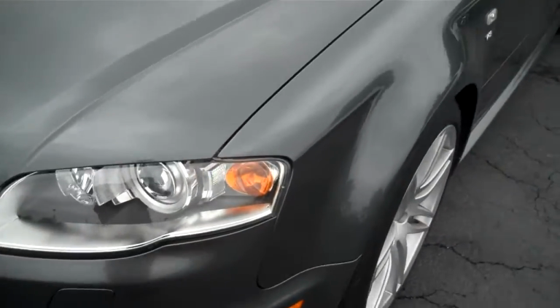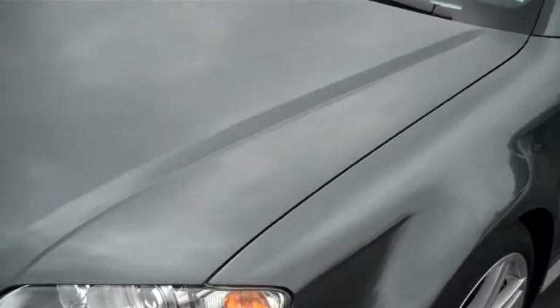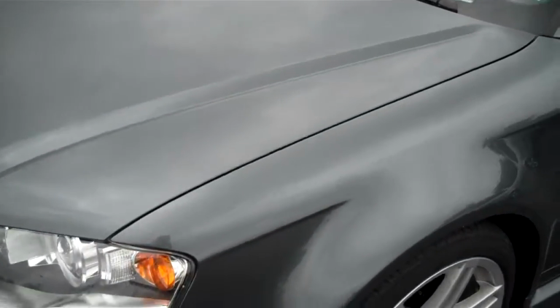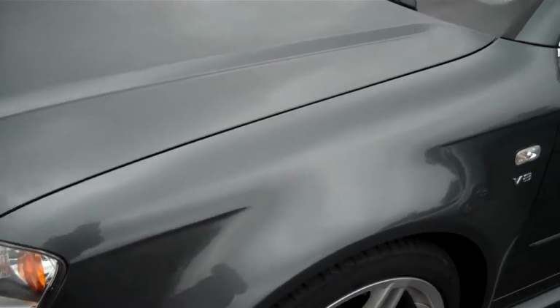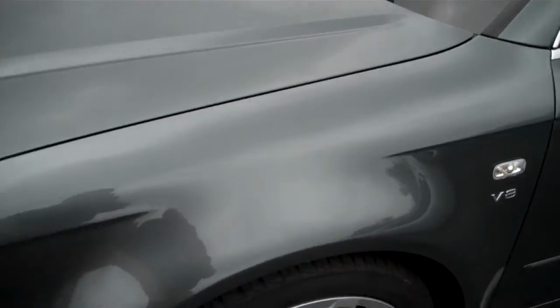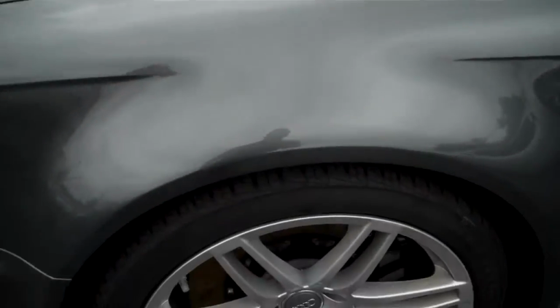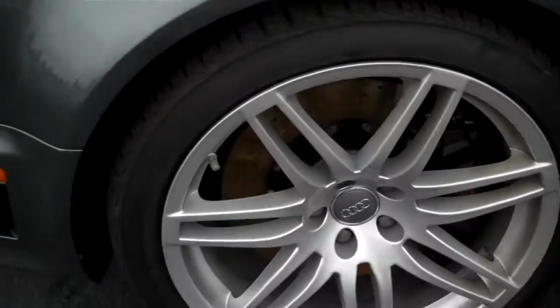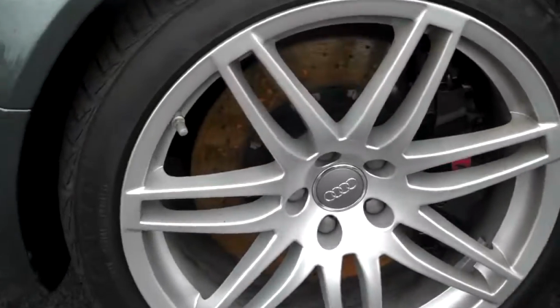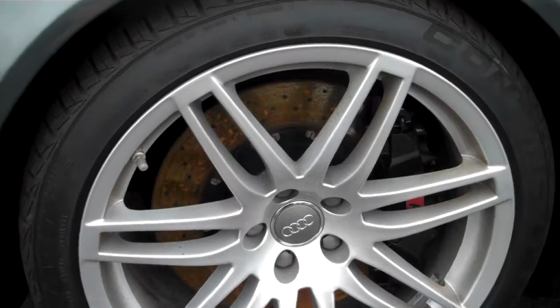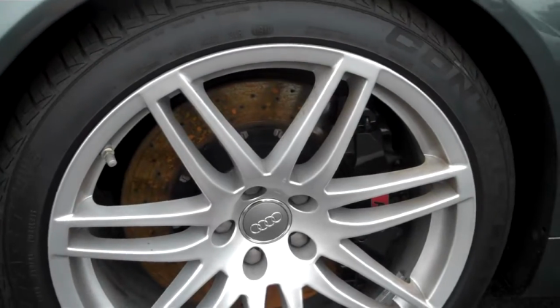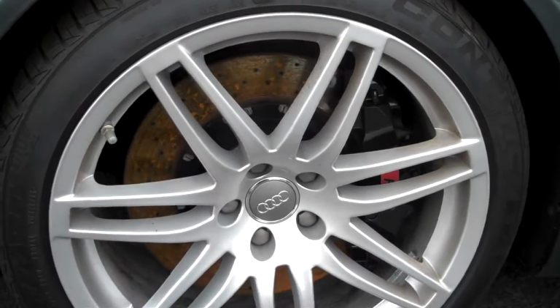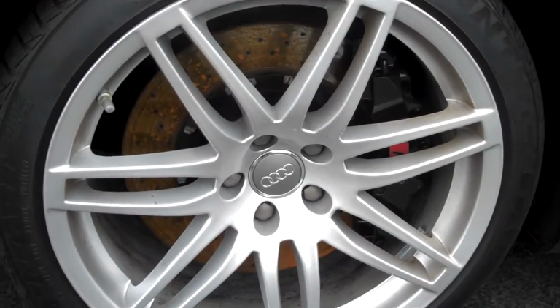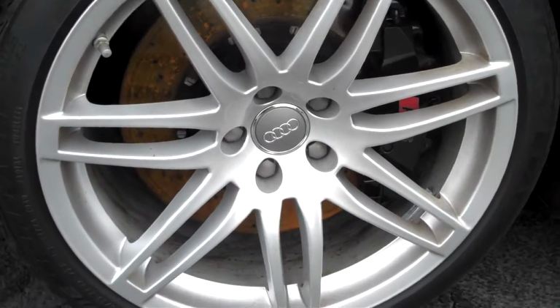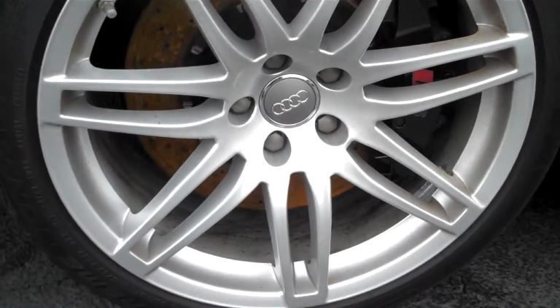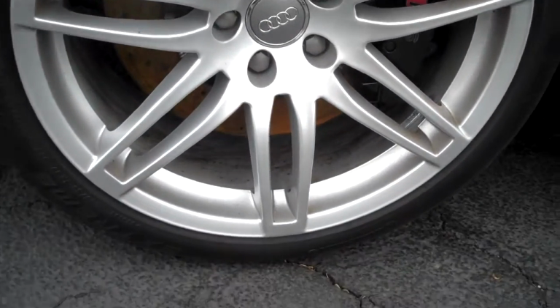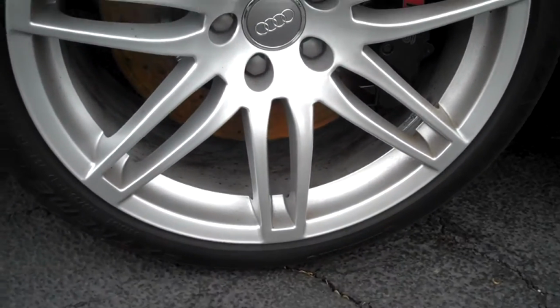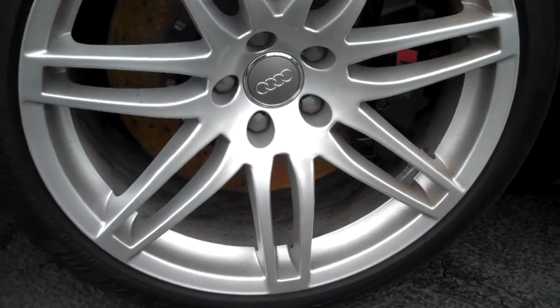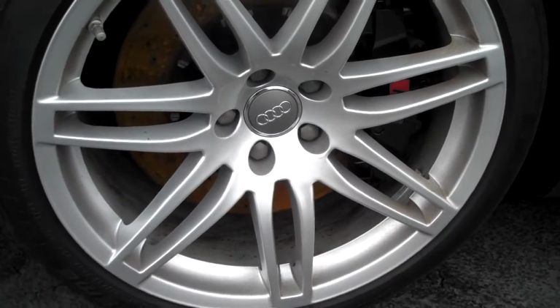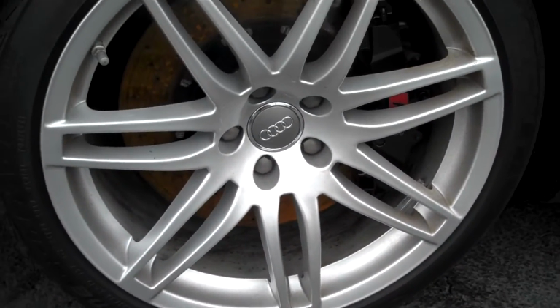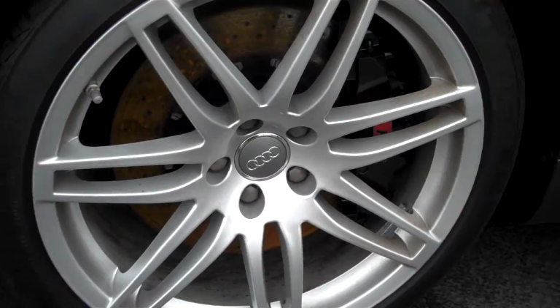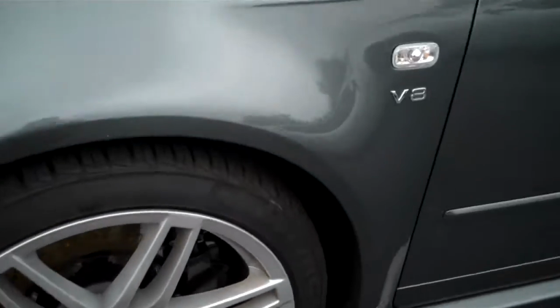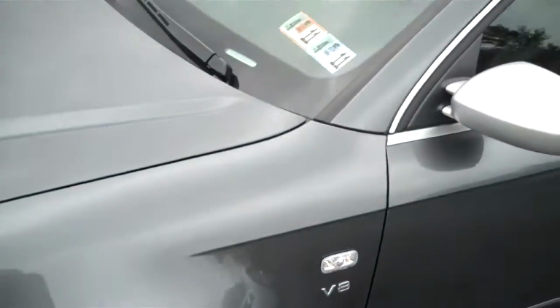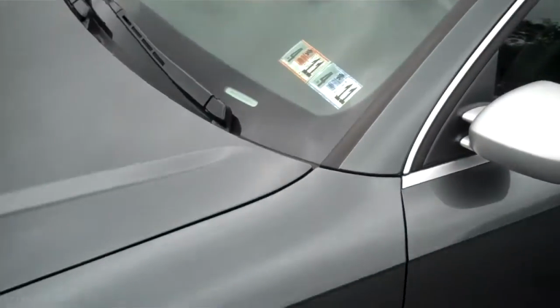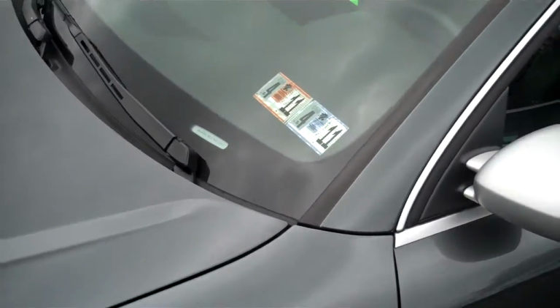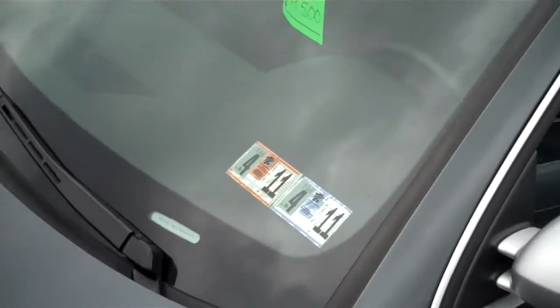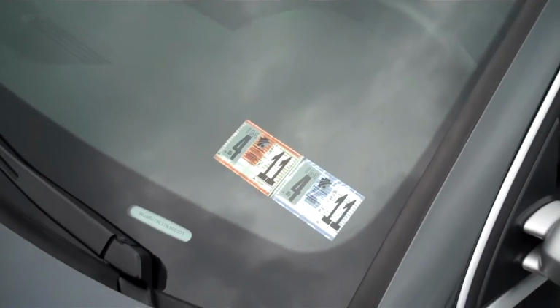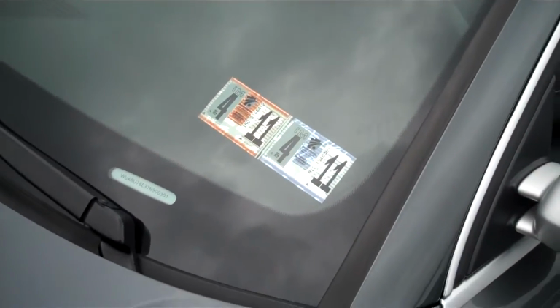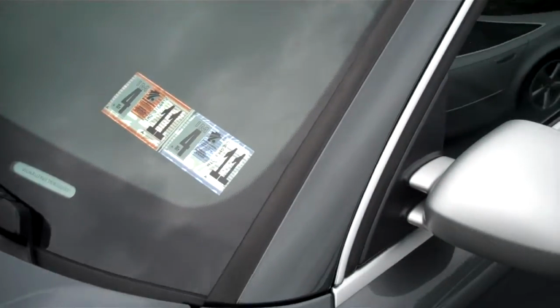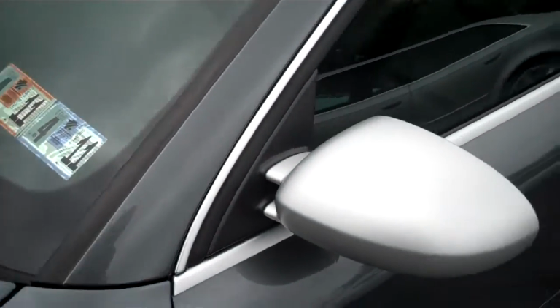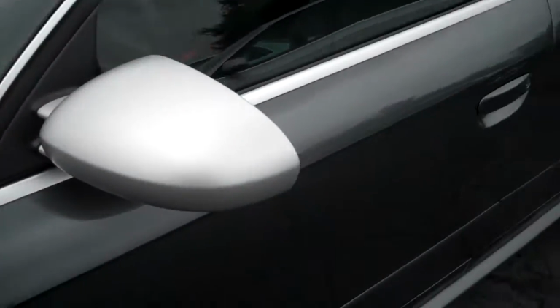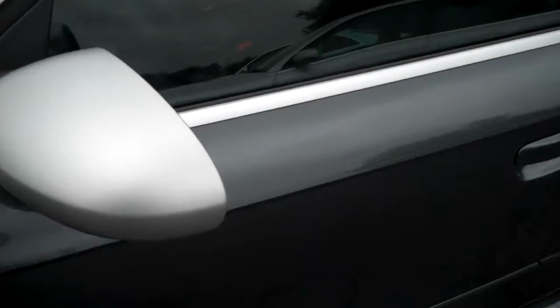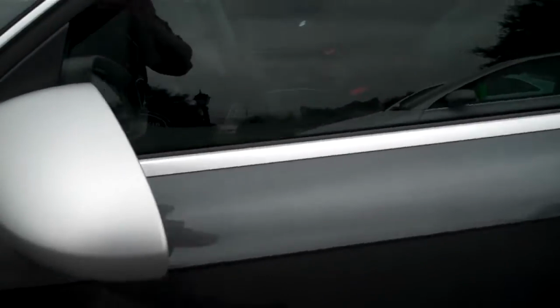The car is in beautiful condition. Wheels, no road rash. PA inspected until April 2011, which means we just got it in.